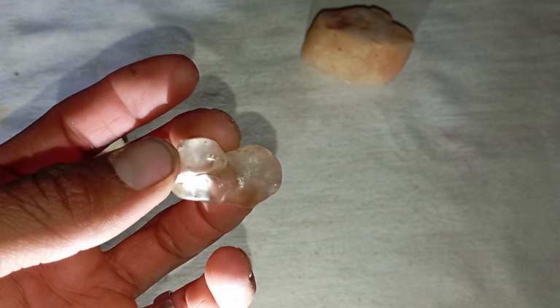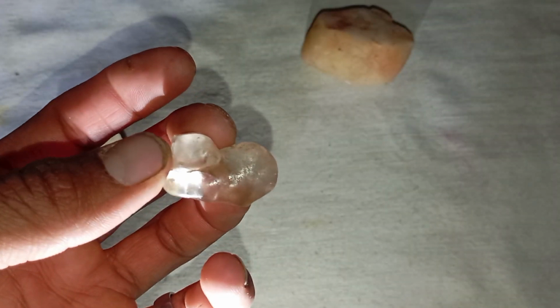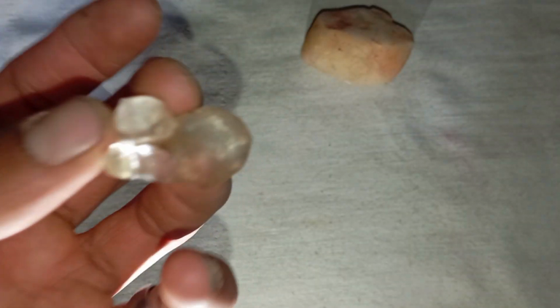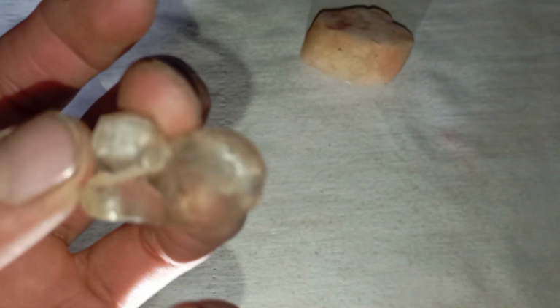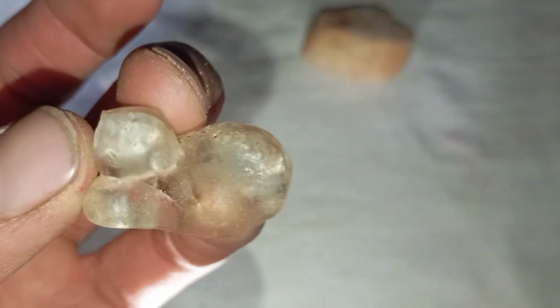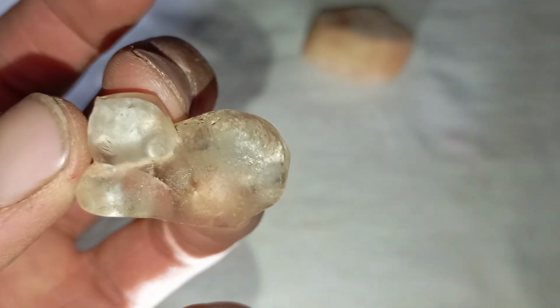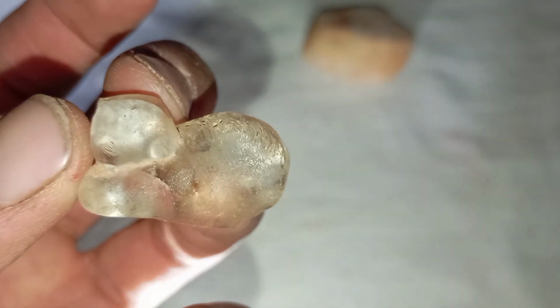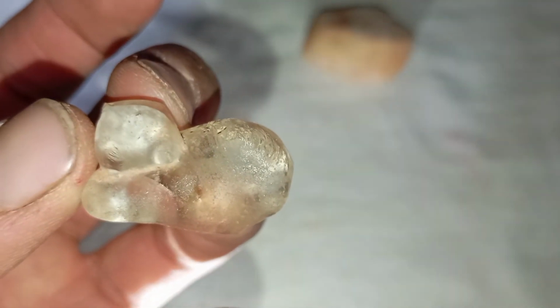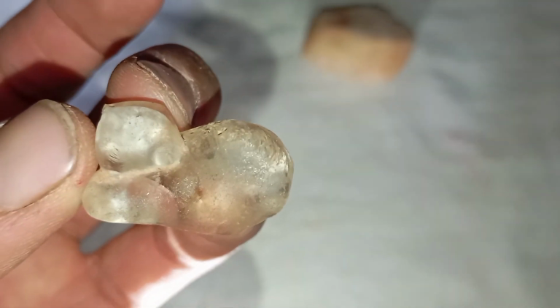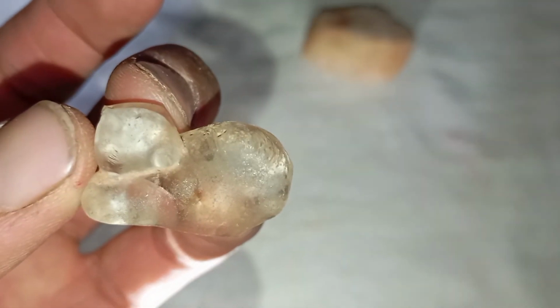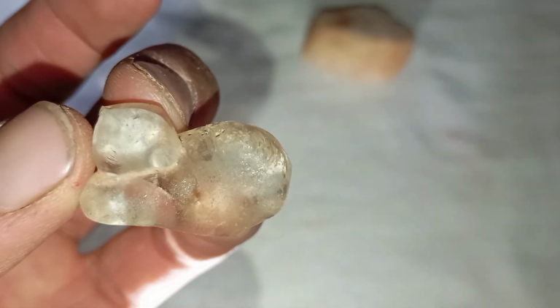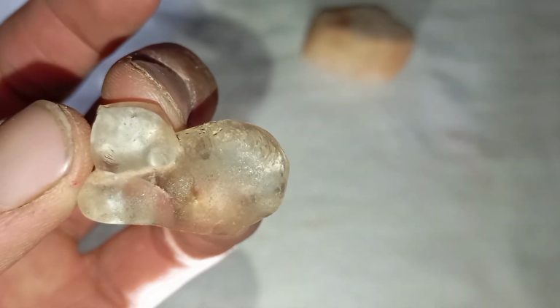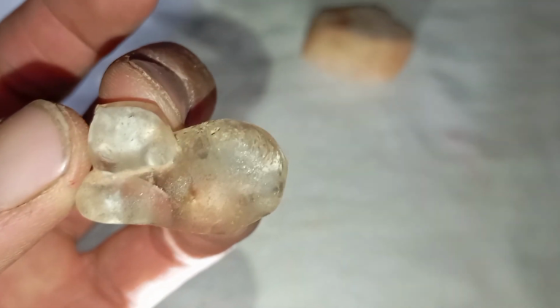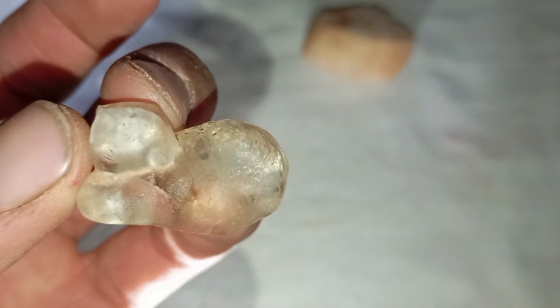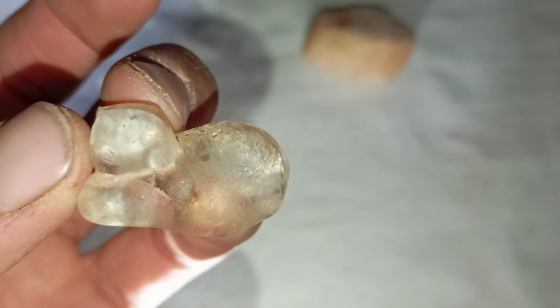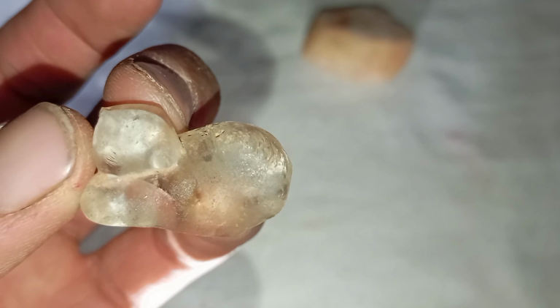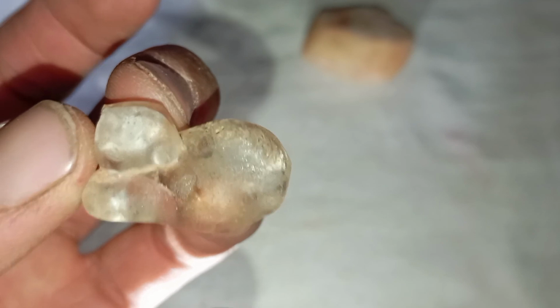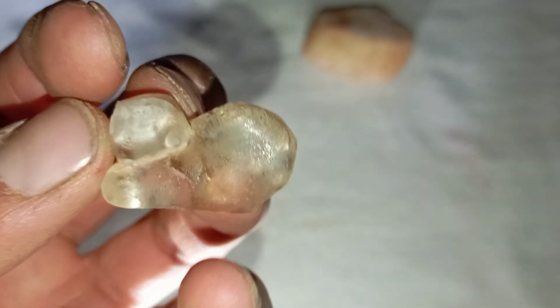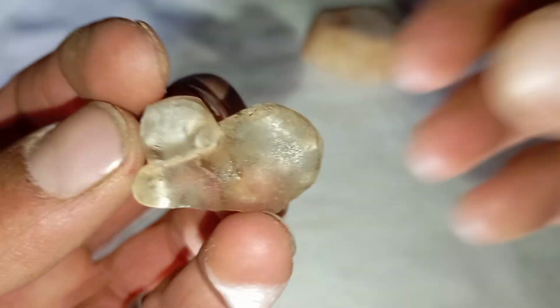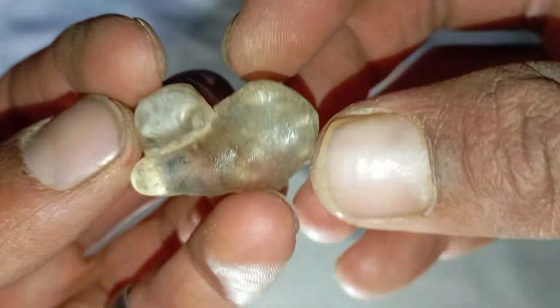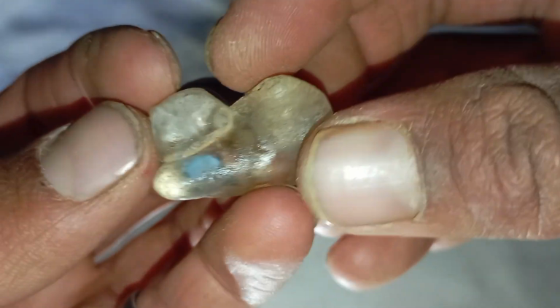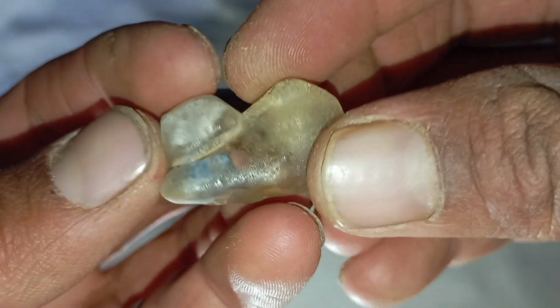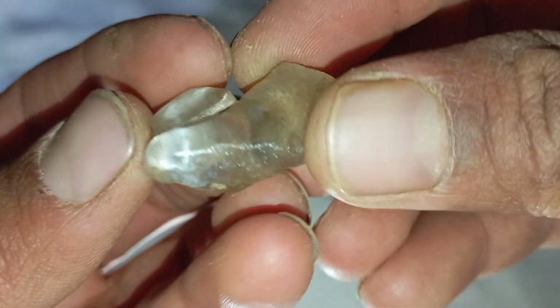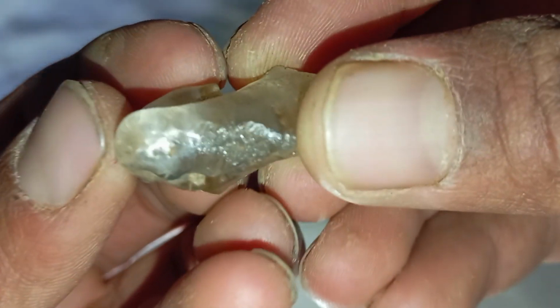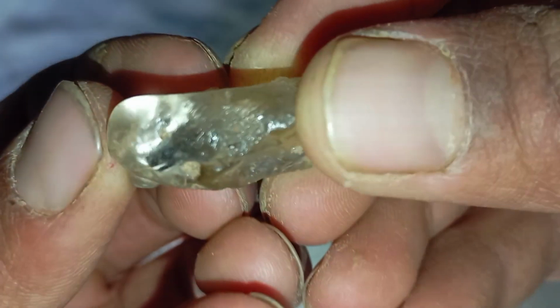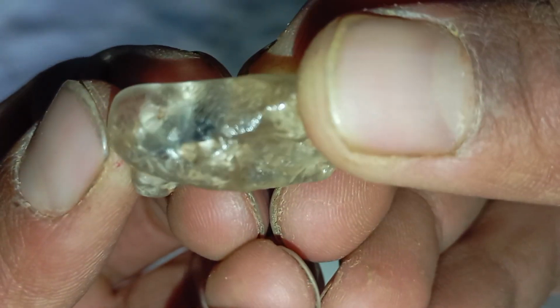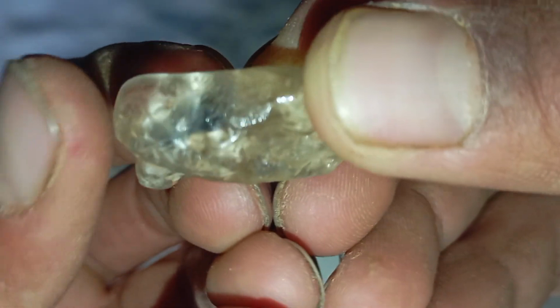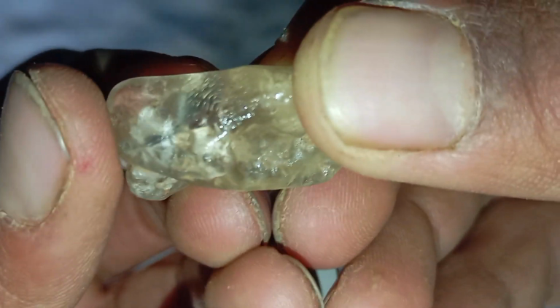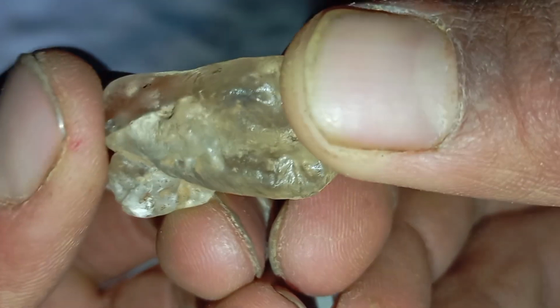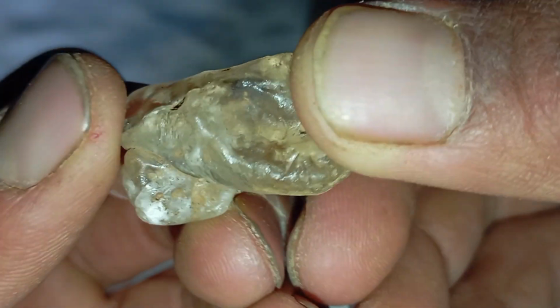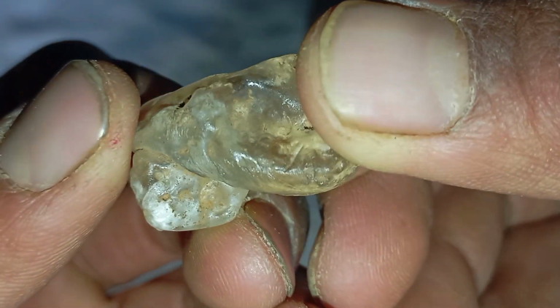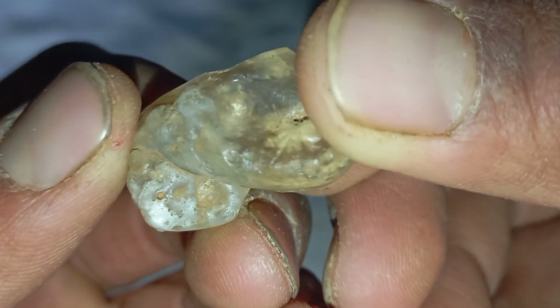Use your phone's flashlight to shine light on the stone. Real diamonds reflect light sharply with a strong sparkle. Look for bright flashes and rainbow-like reflections from different angles.